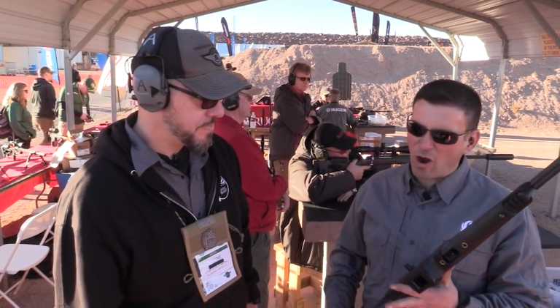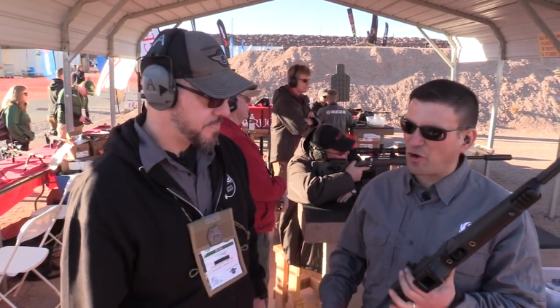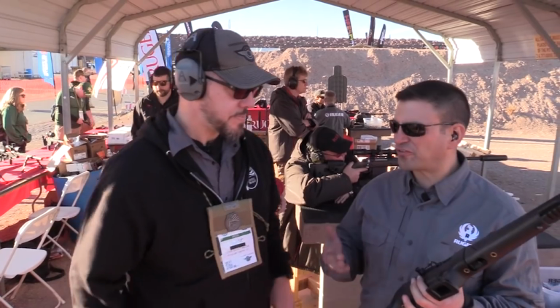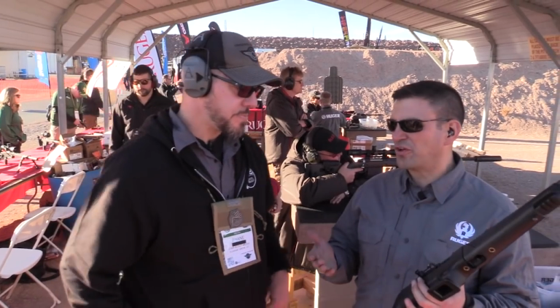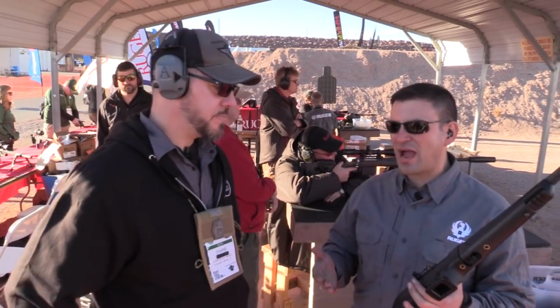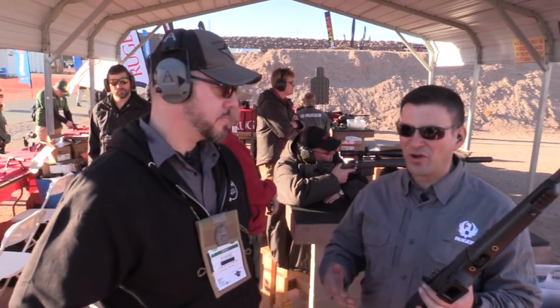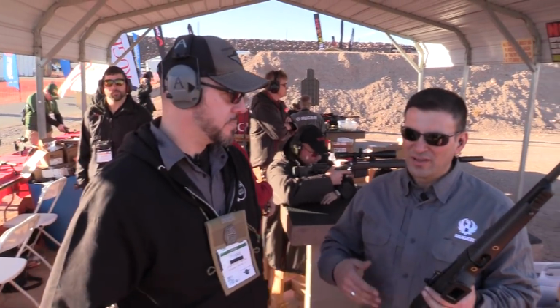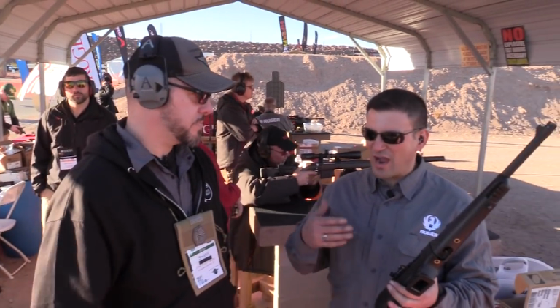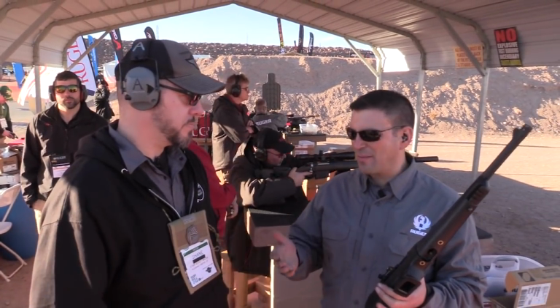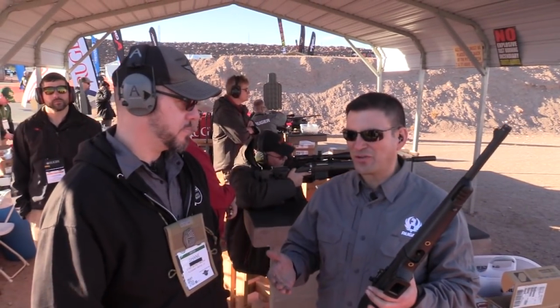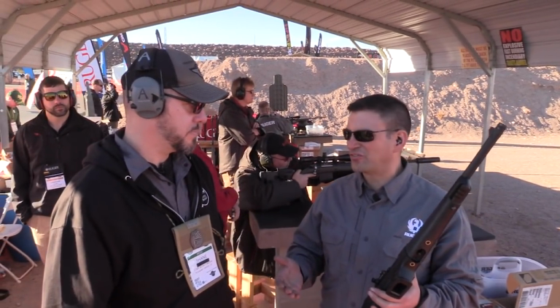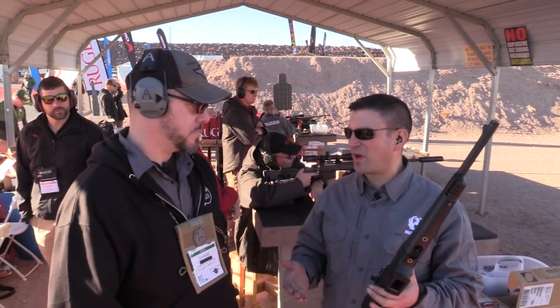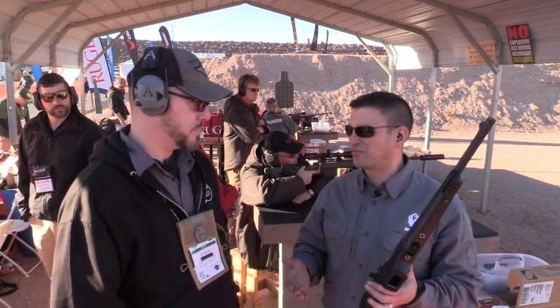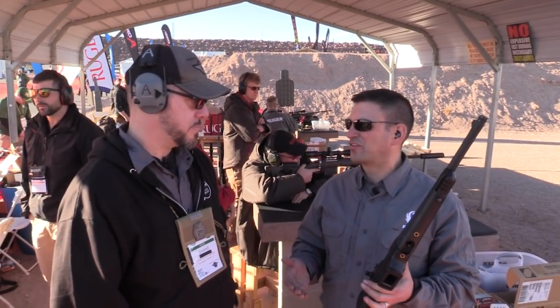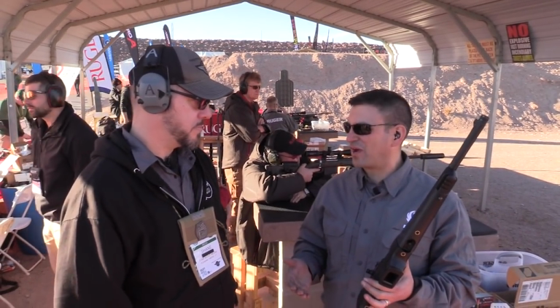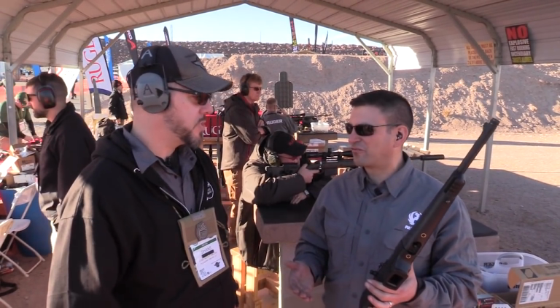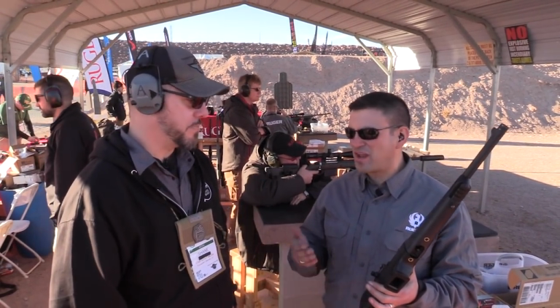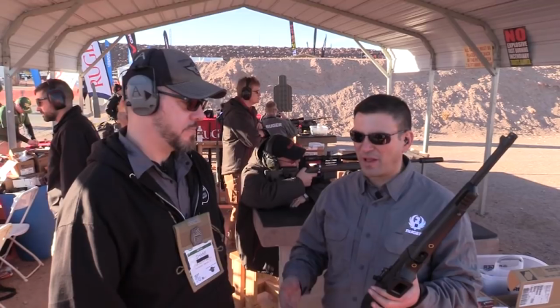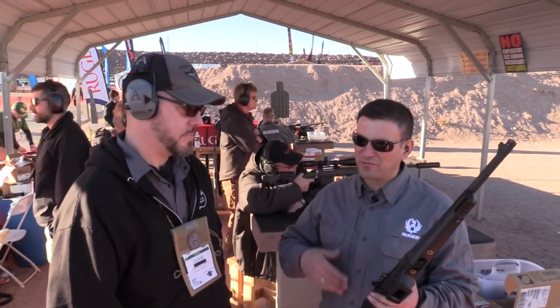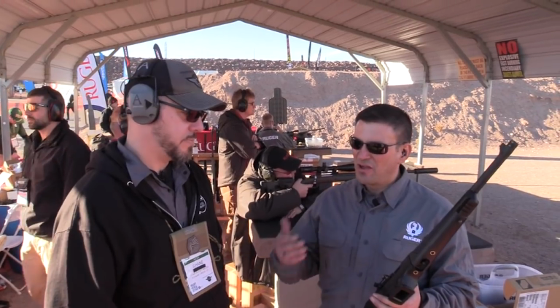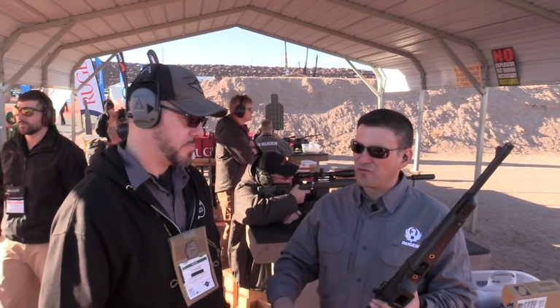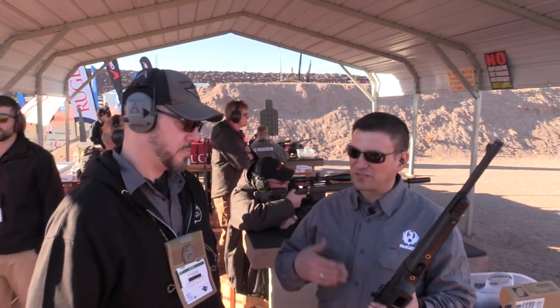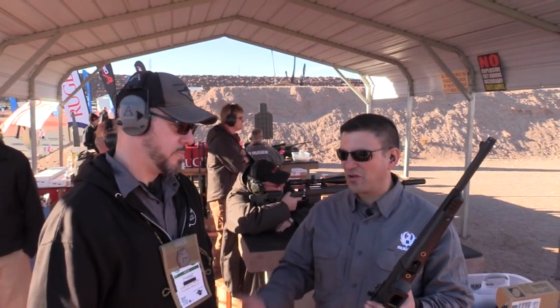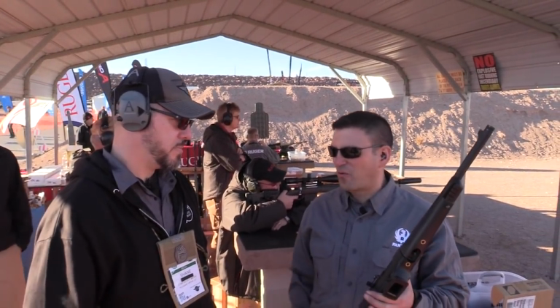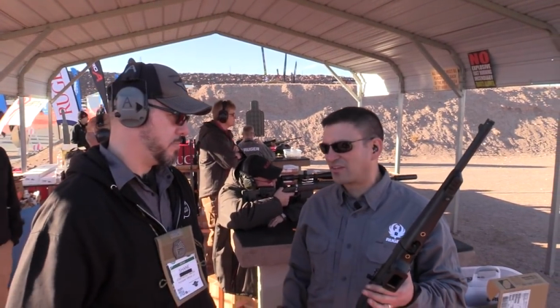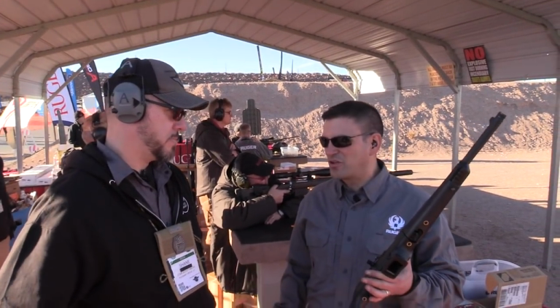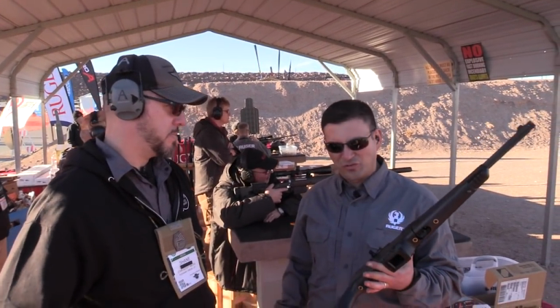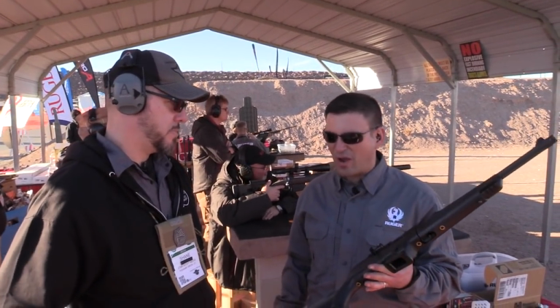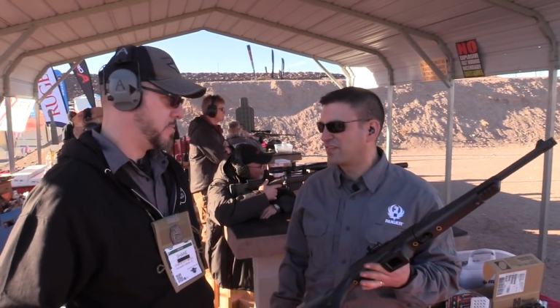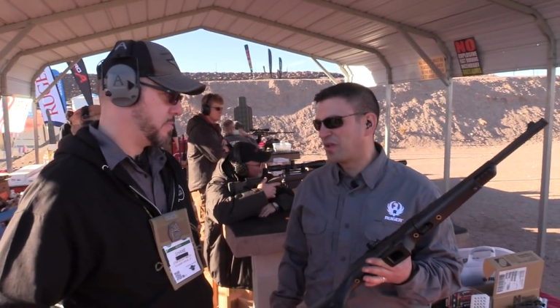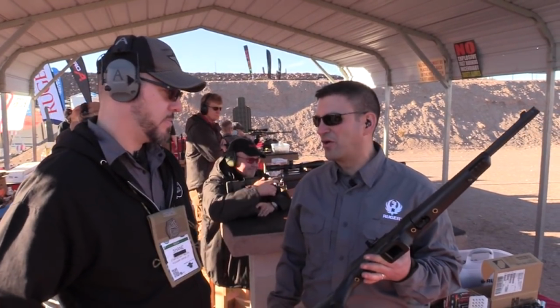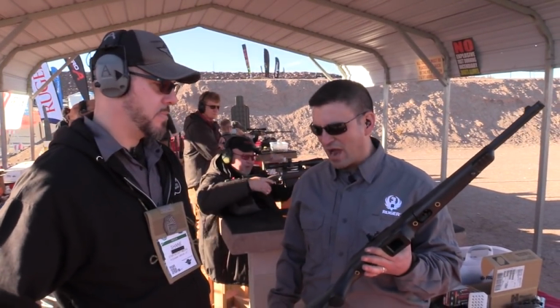The carbine is so versatile. The 9mm — you've got ammo with such a range of choices. Very inexpensive. 115, 147 grain — you can do just about anything with 9mm now.